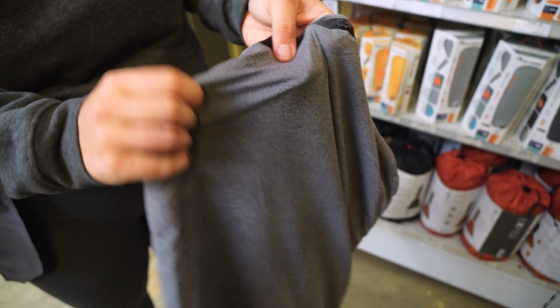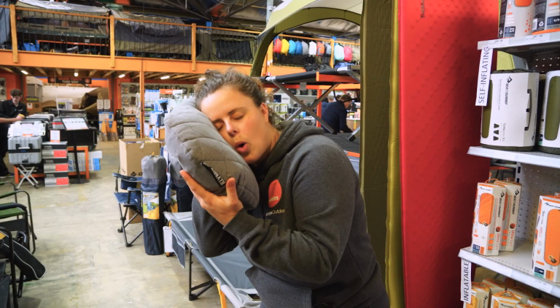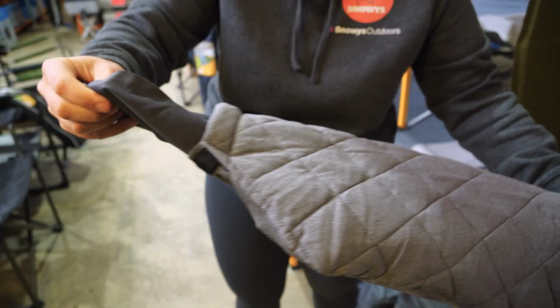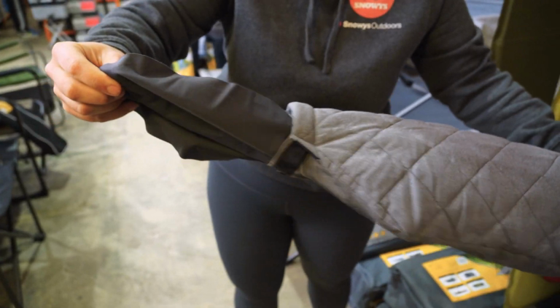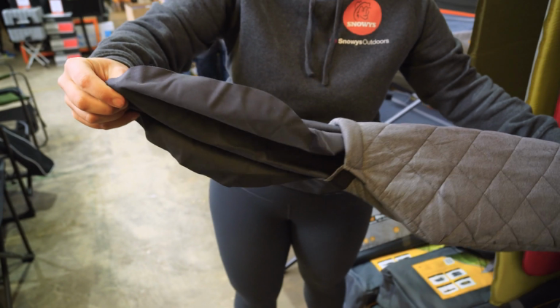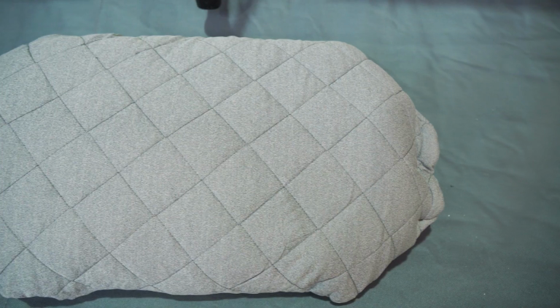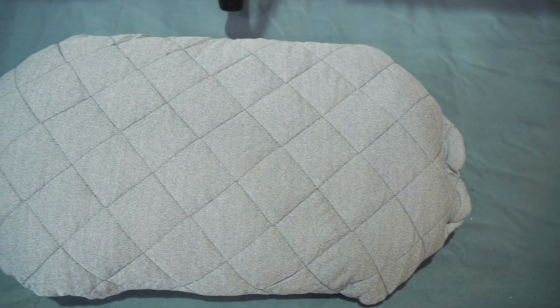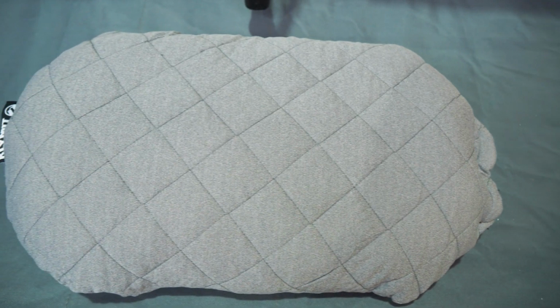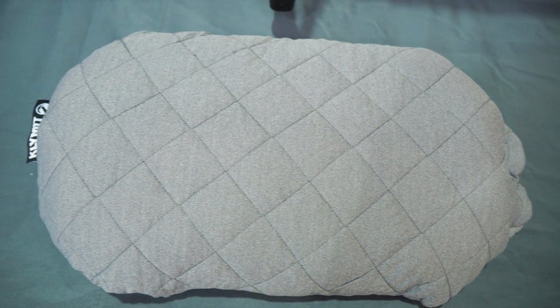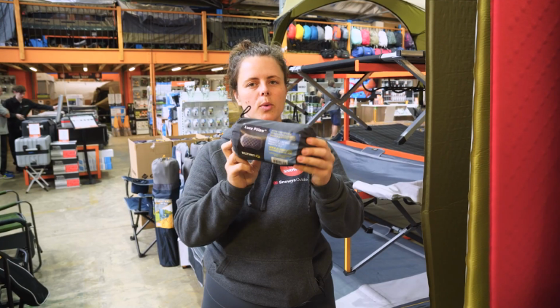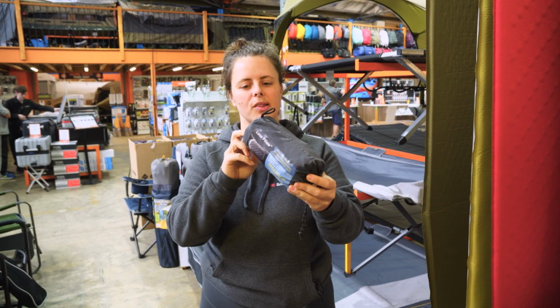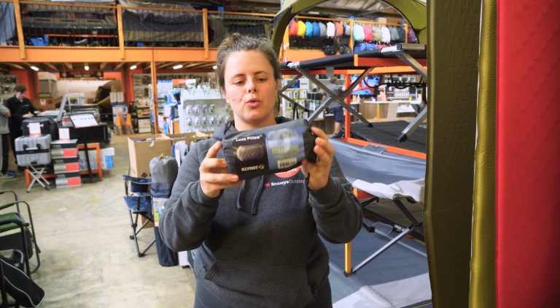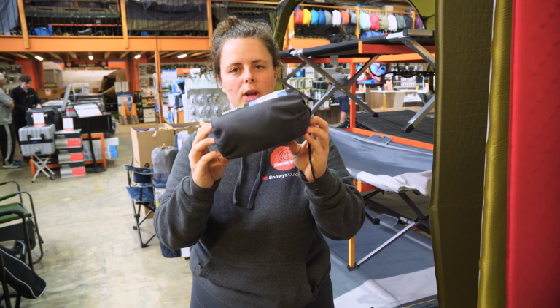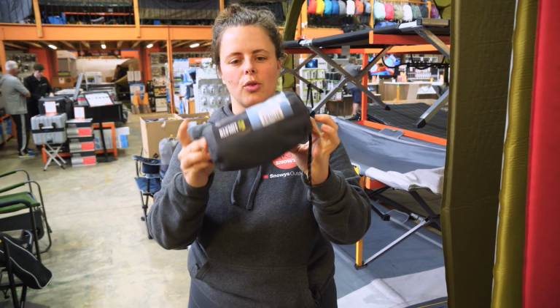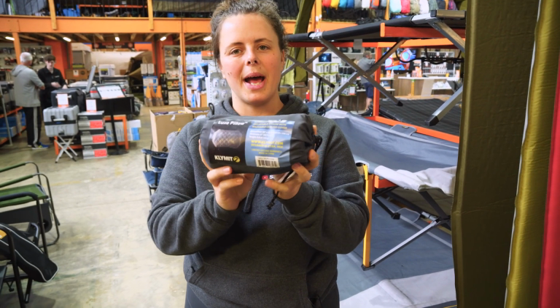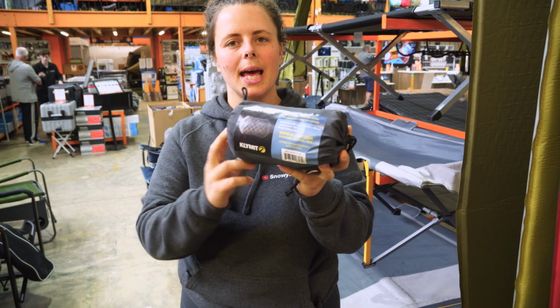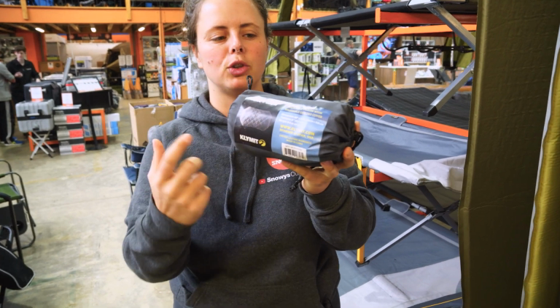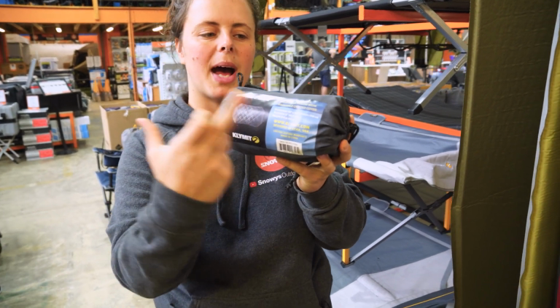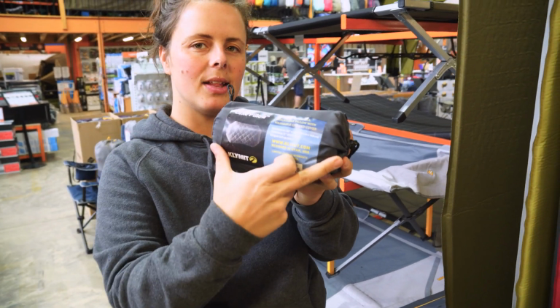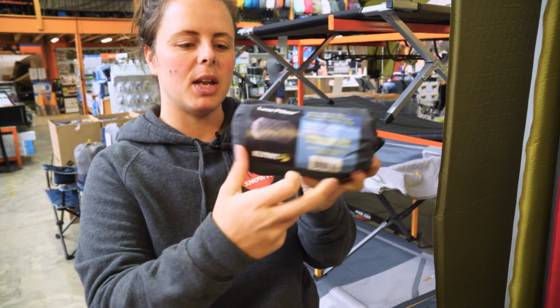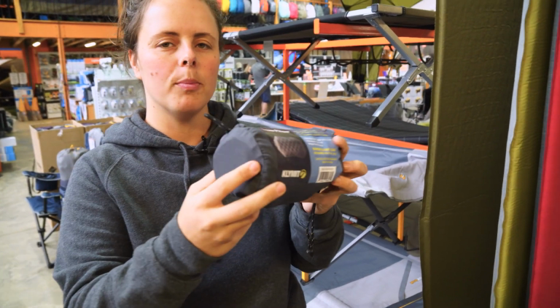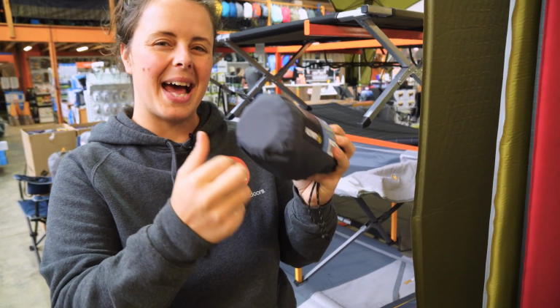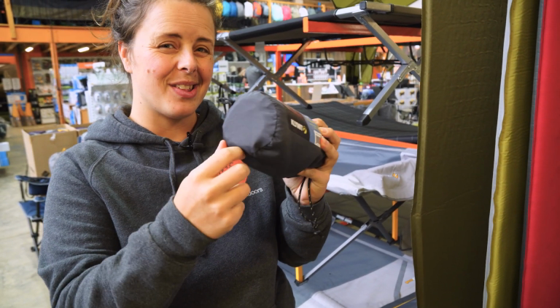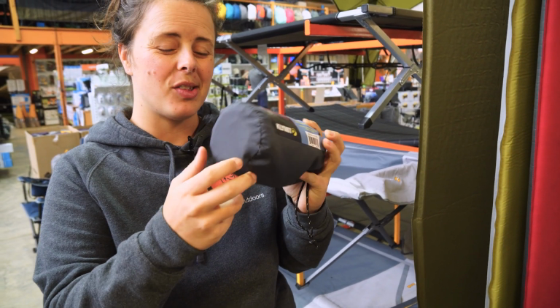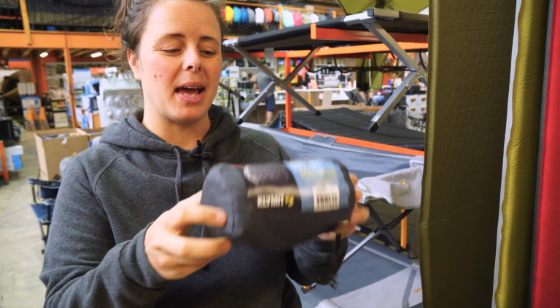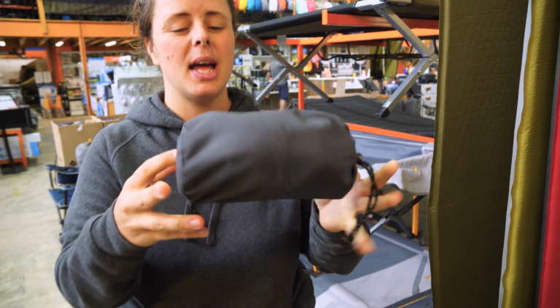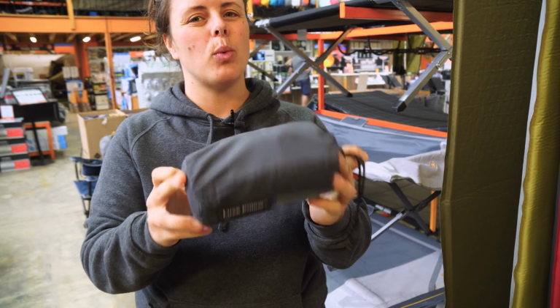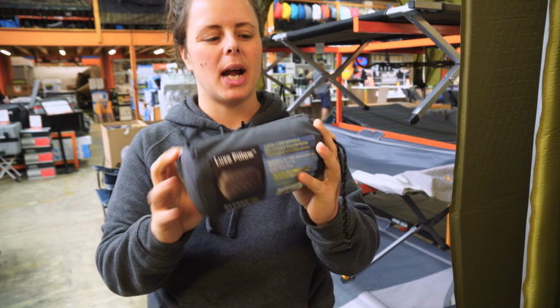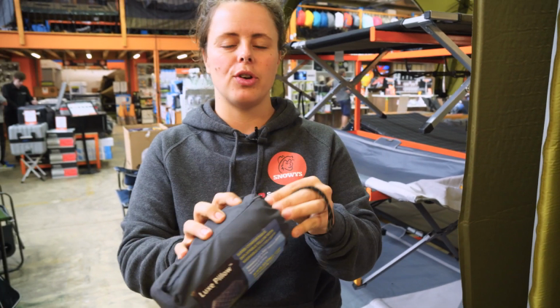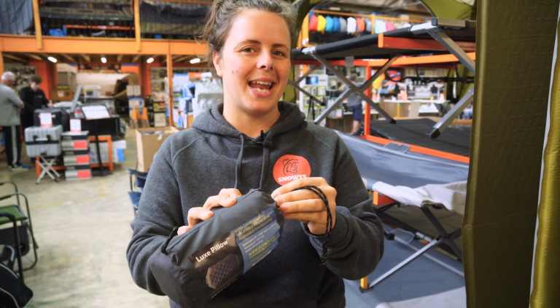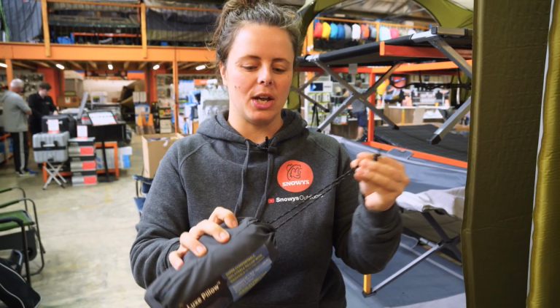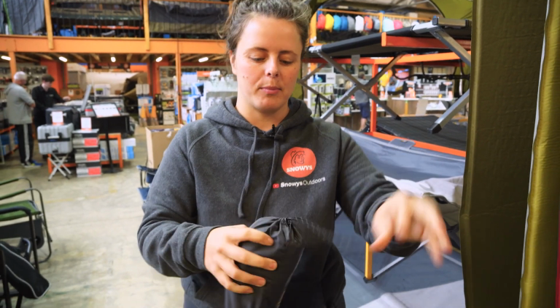It provides cushioning and support with a removable and washable cover. Your pillow will come in this little drawstring storage bag, measuring at about 18 centimetres long by about 18 centimetres in diameter, and it weighs about 180 grammes.